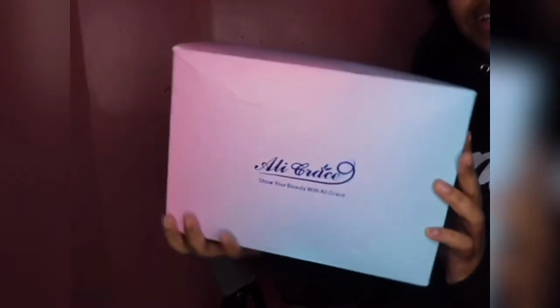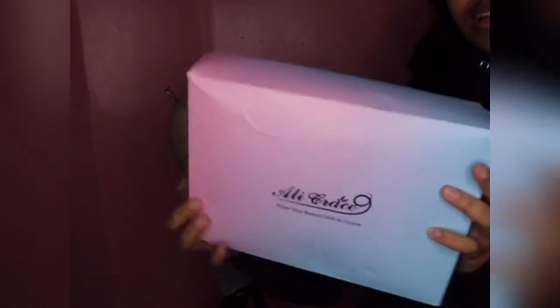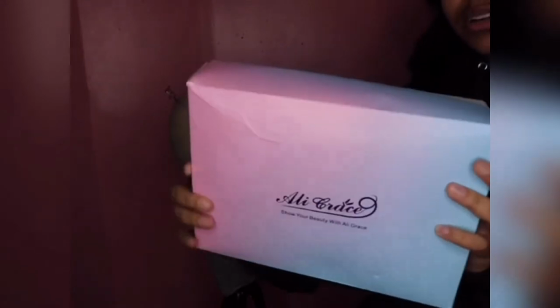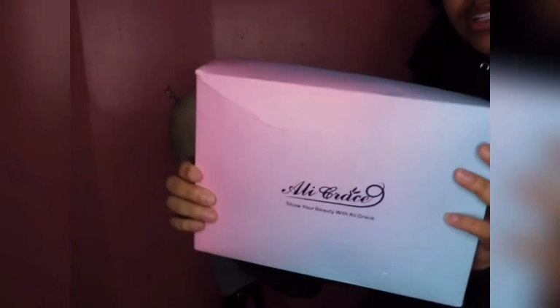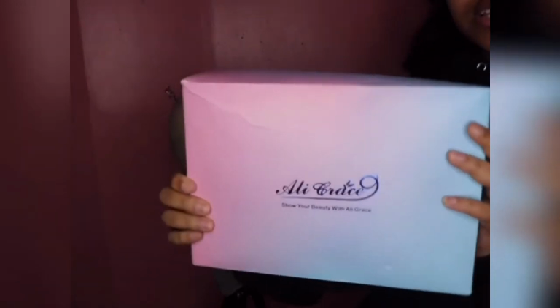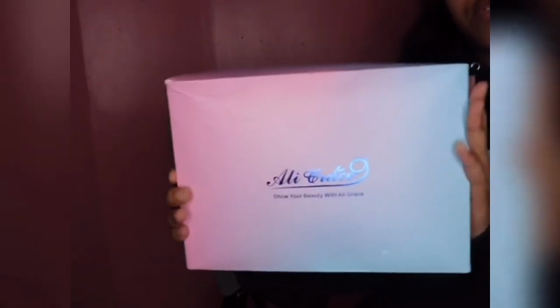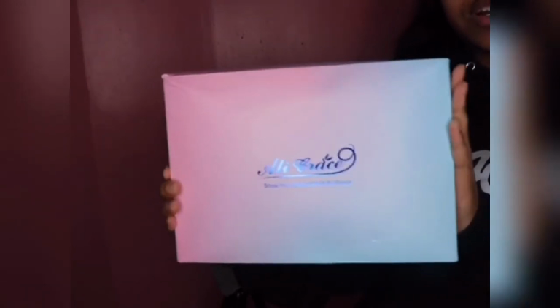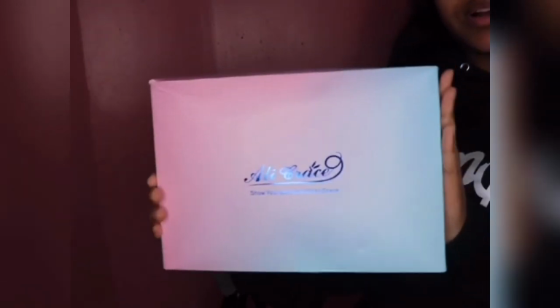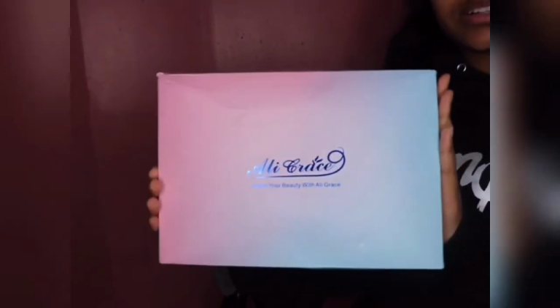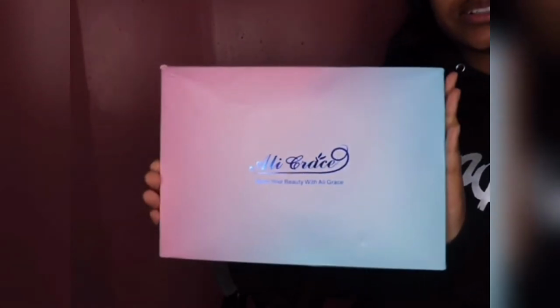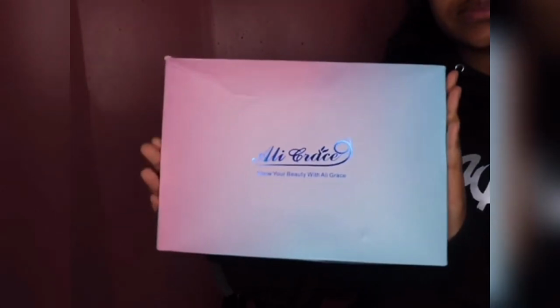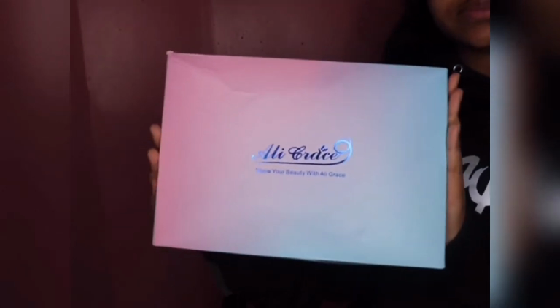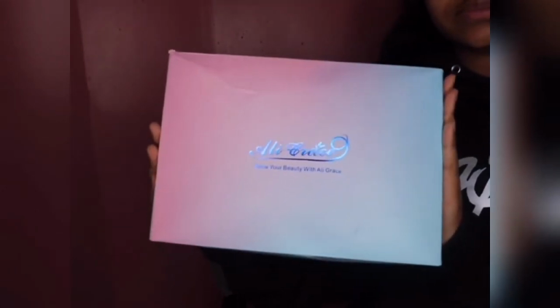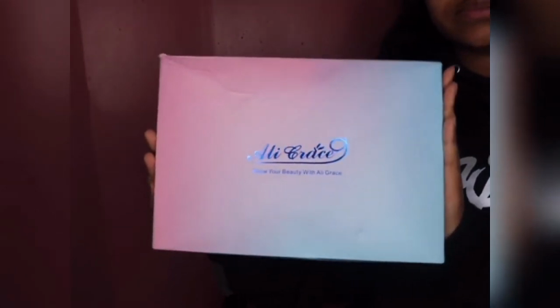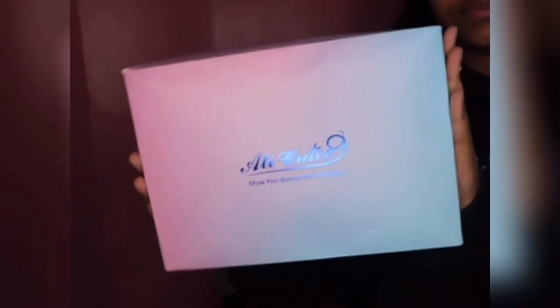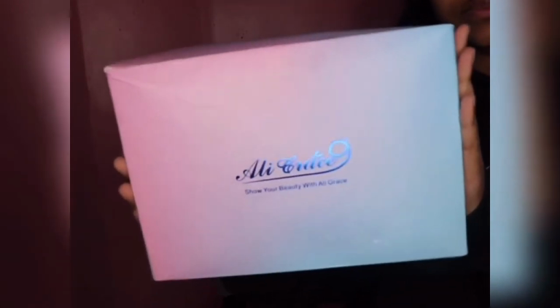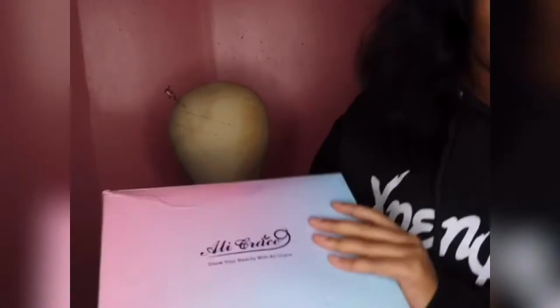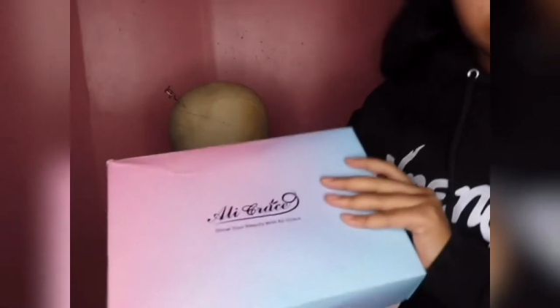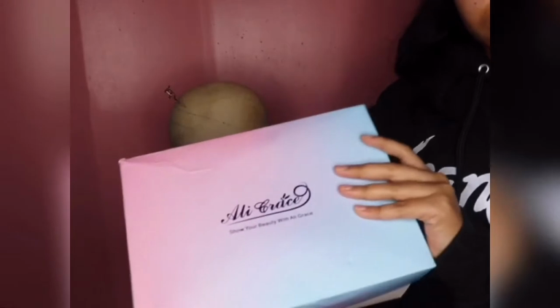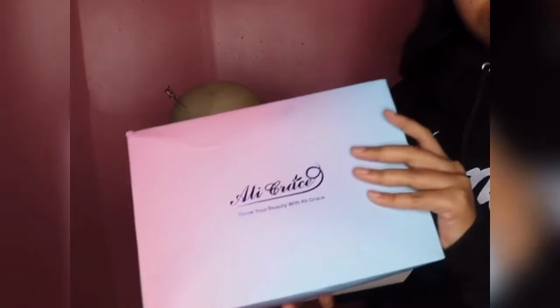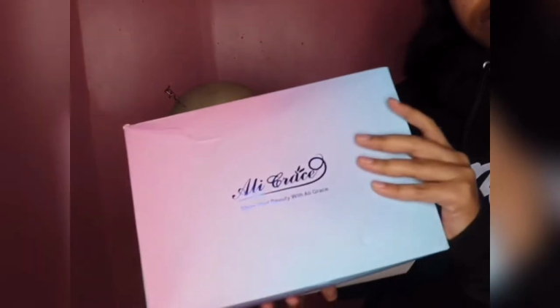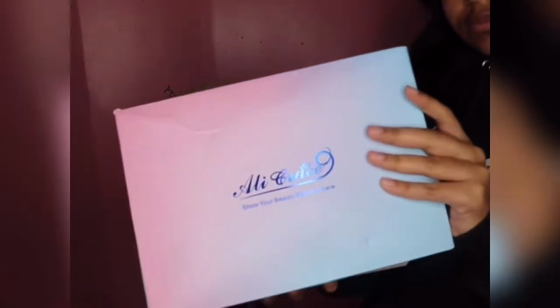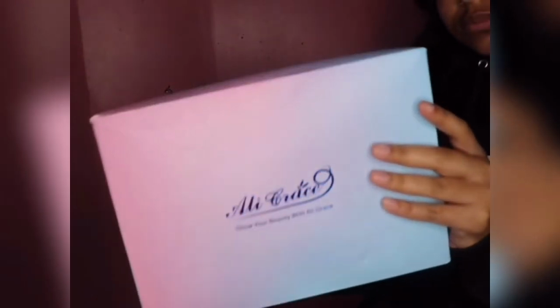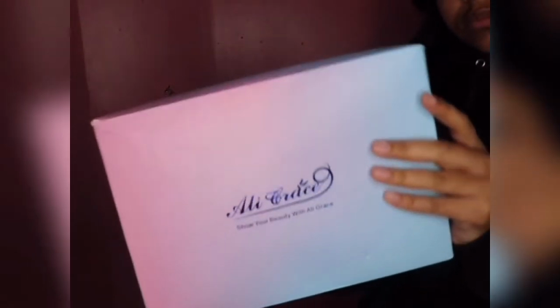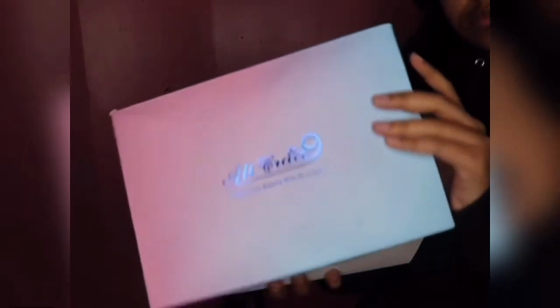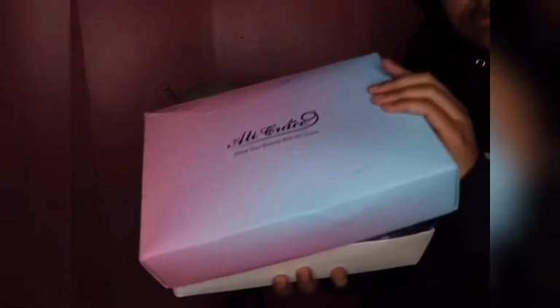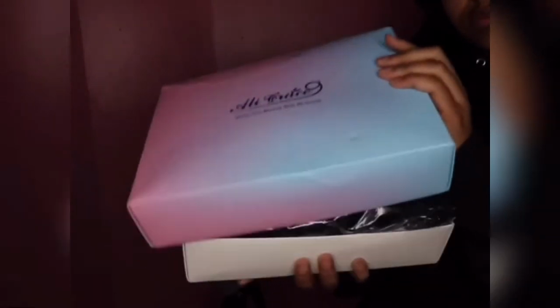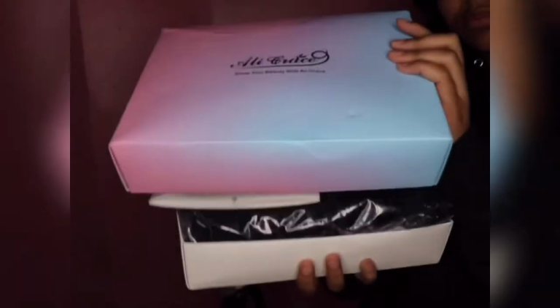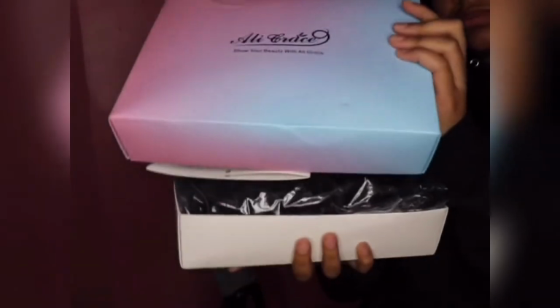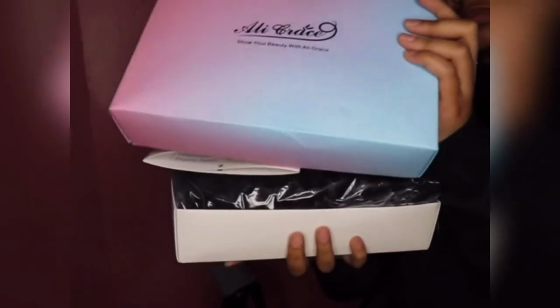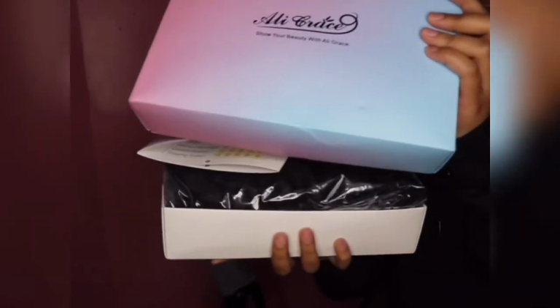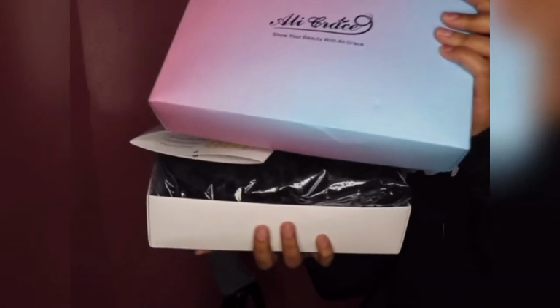What's up YouTube, it's your girl Queen Naya back with a video. In today's video I'll be reviewing Ali Gray's hair. They sent me over 24 inches of curly hair.